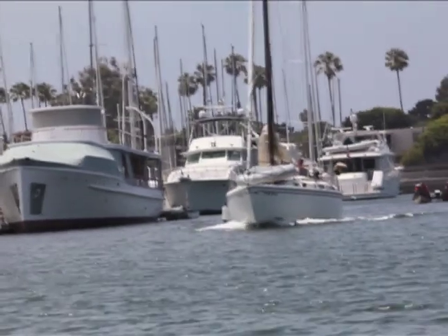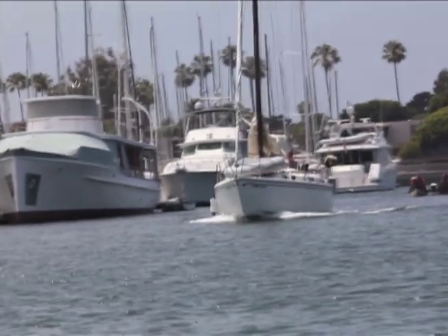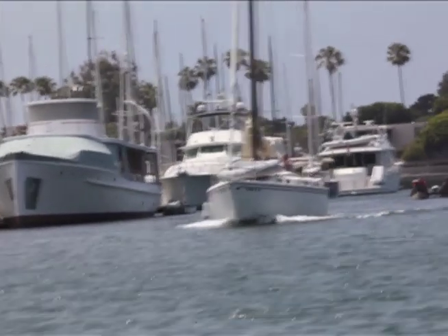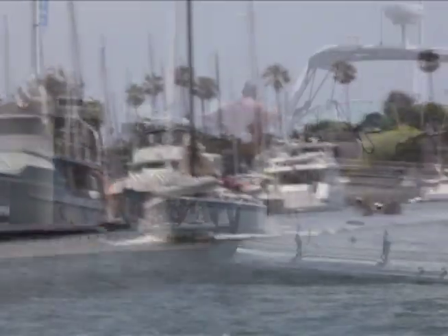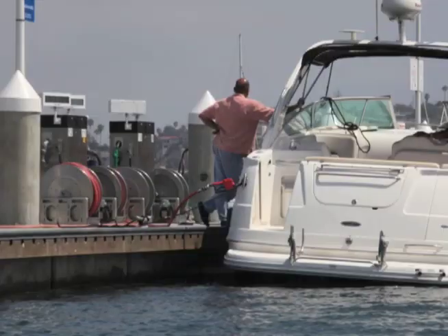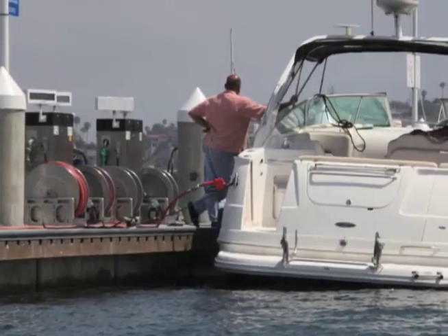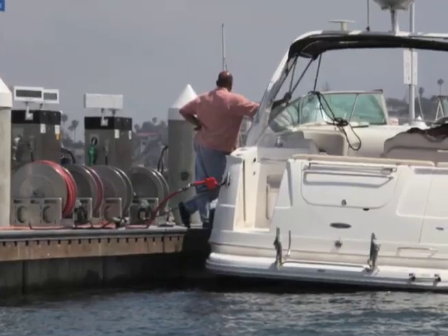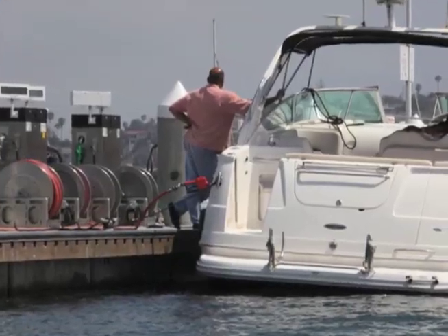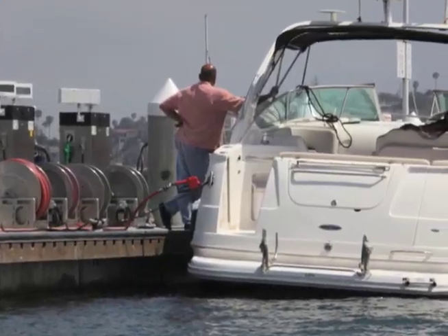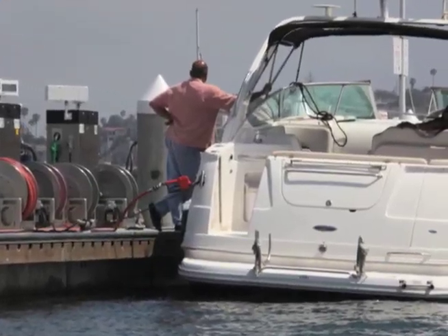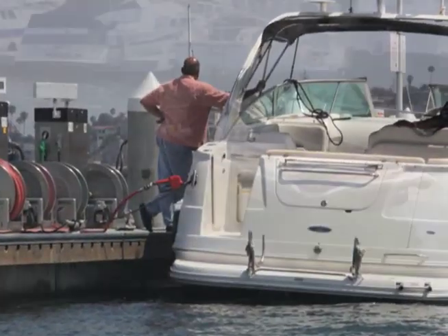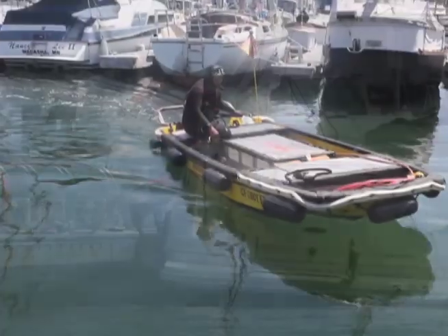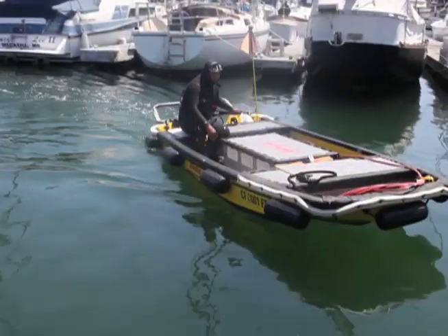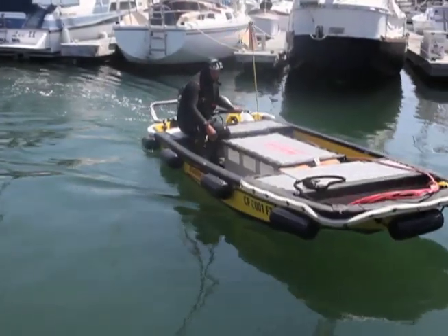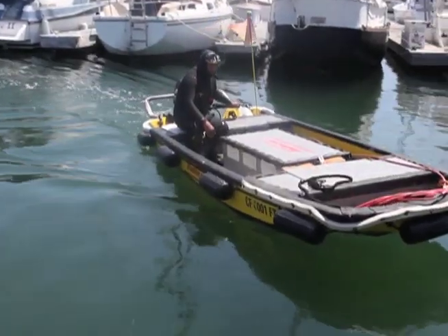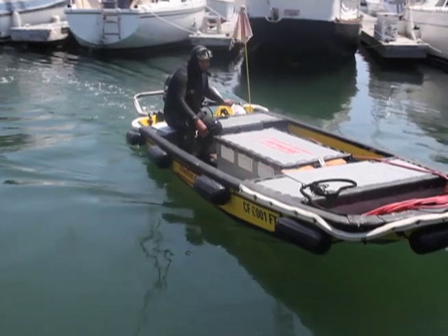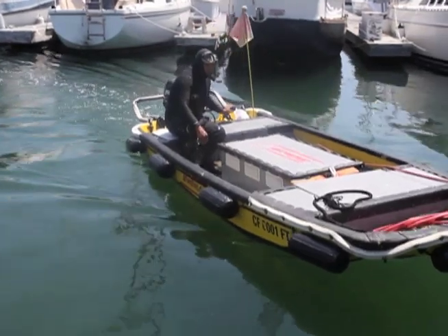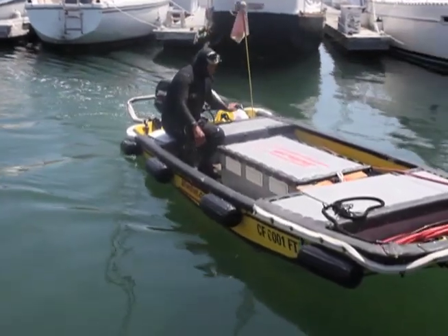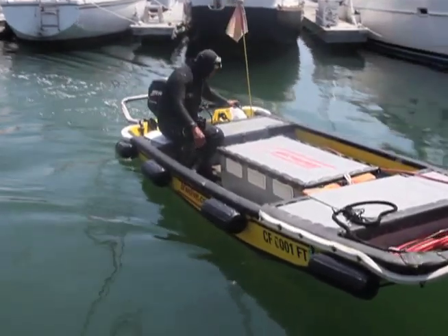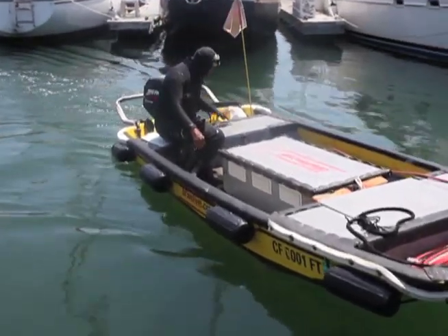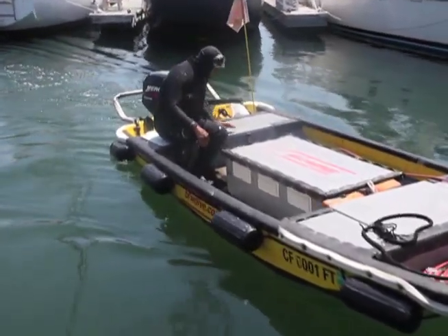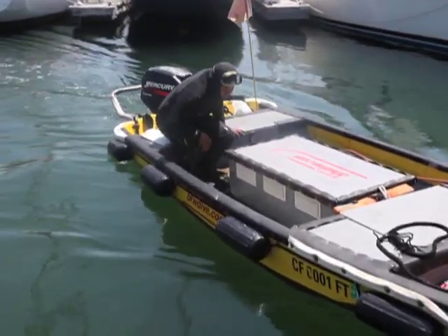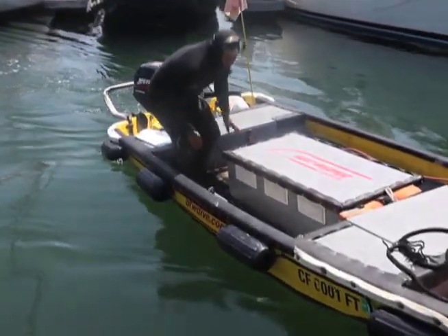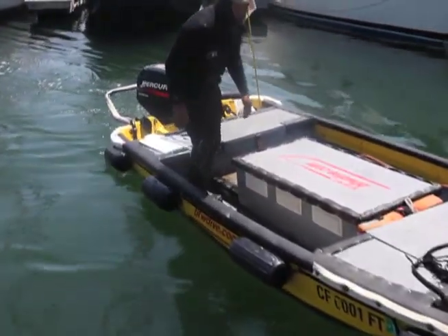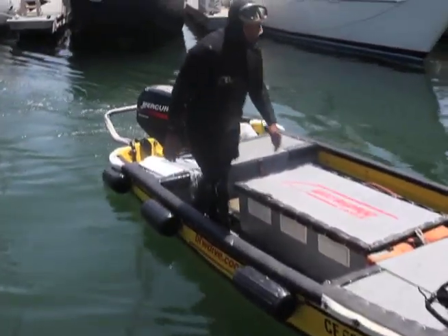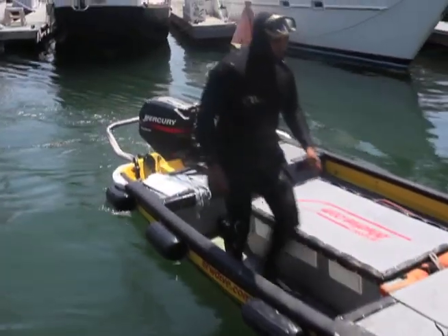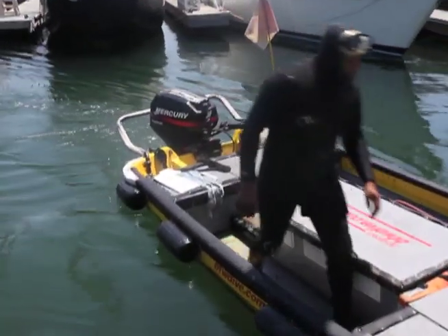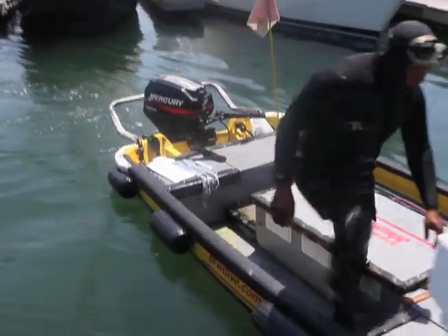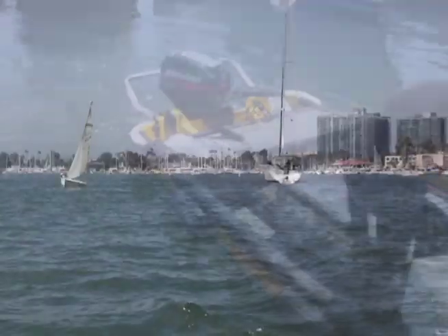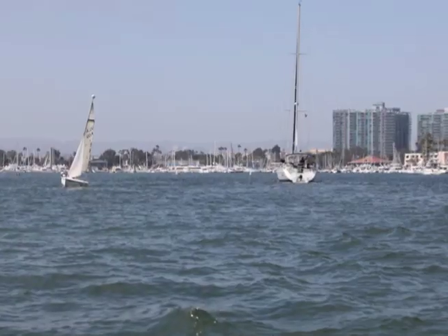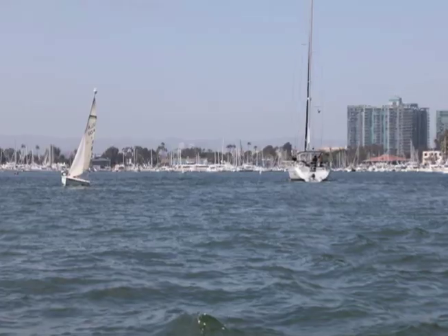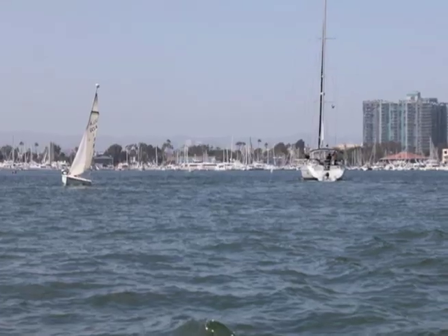Before you know it, your engine is burning through twice as much fuel. Having a professional BTW diver clean the bottom of your boat on a suitable regular cycle keeps you relaxed and enjoying the beautiful ocean.